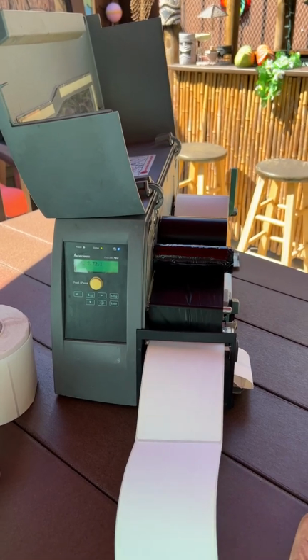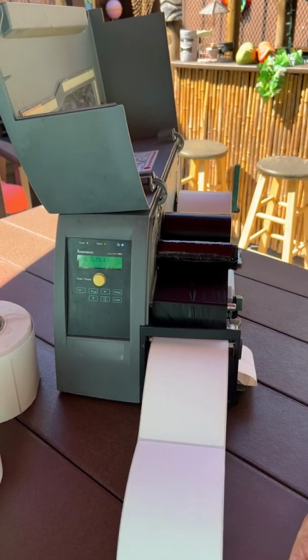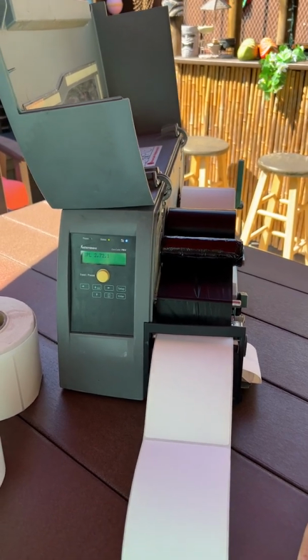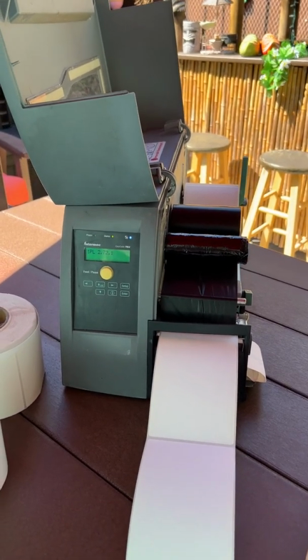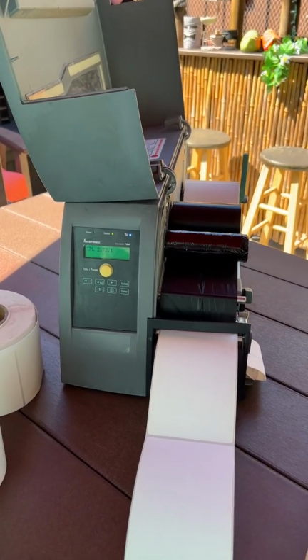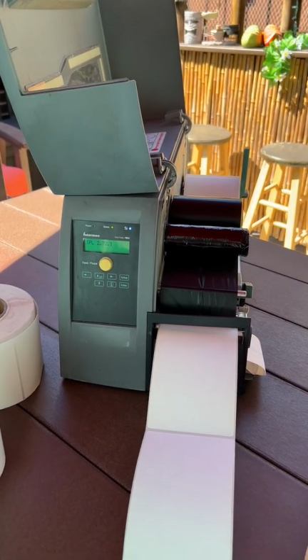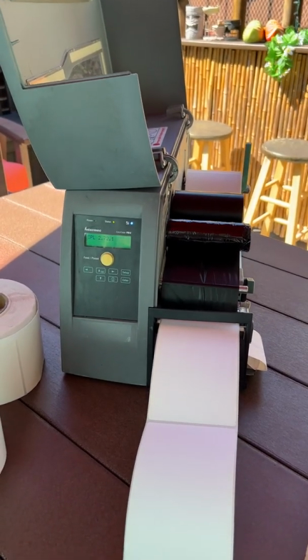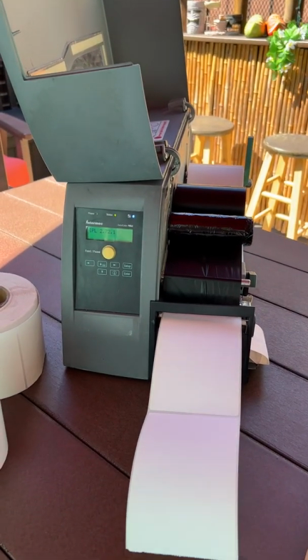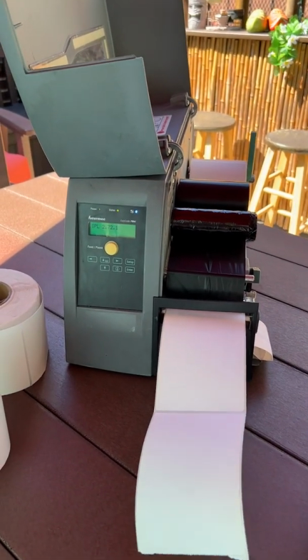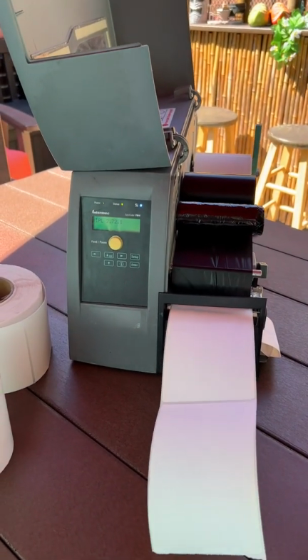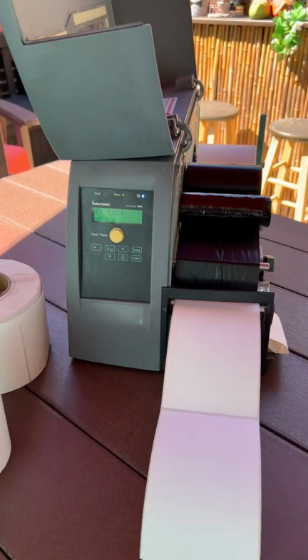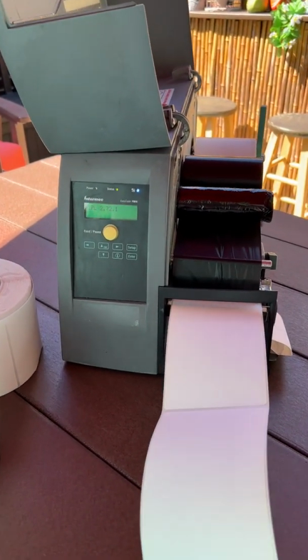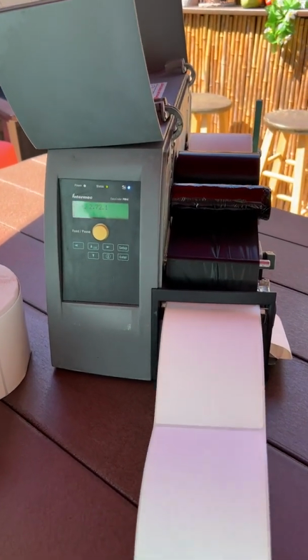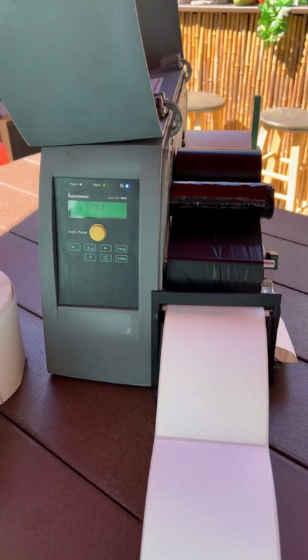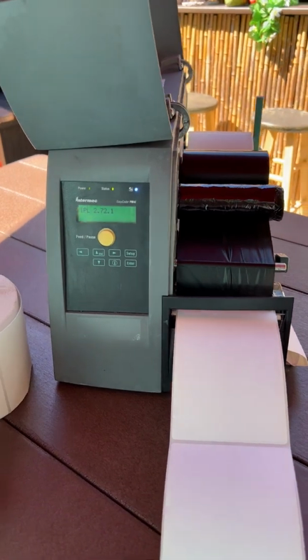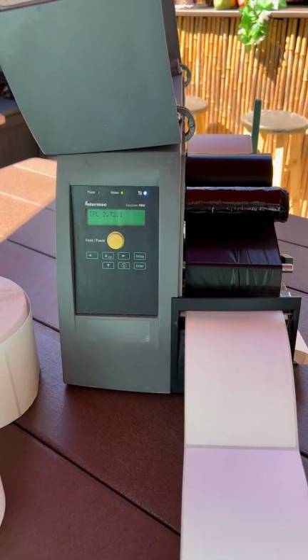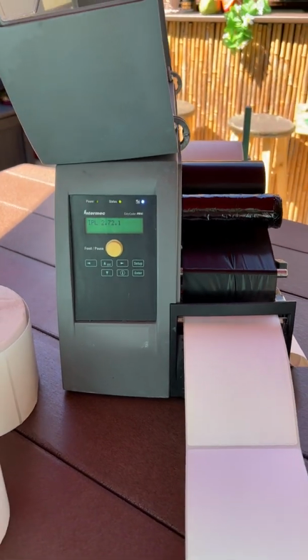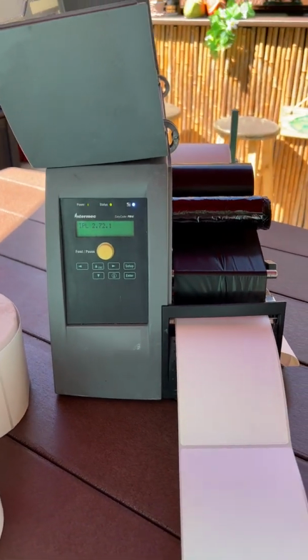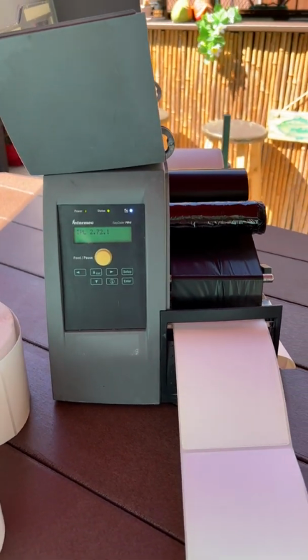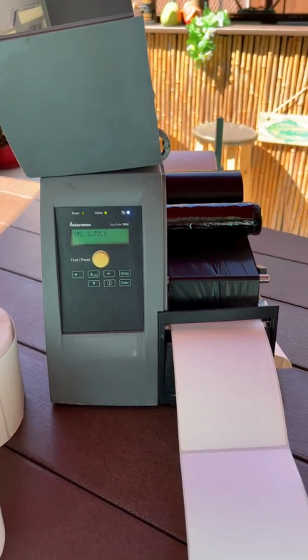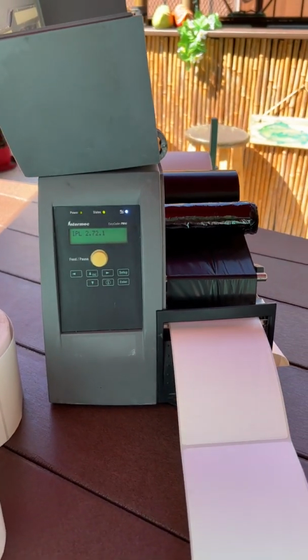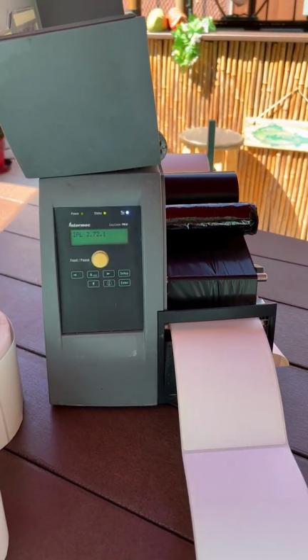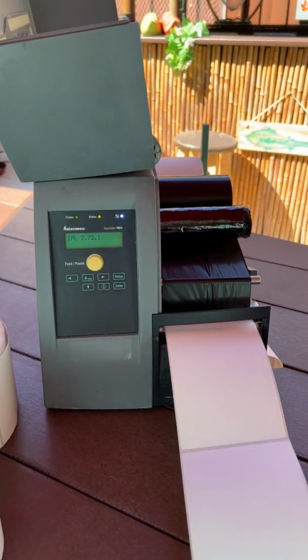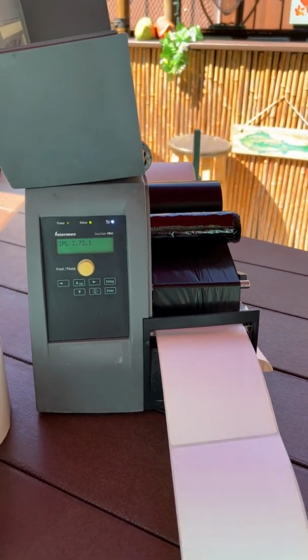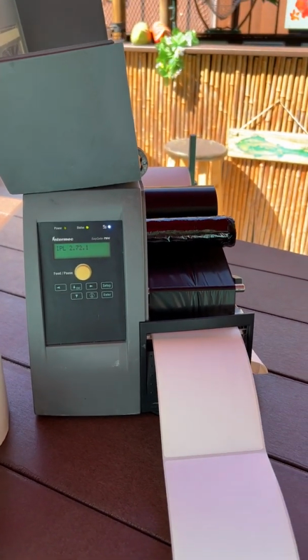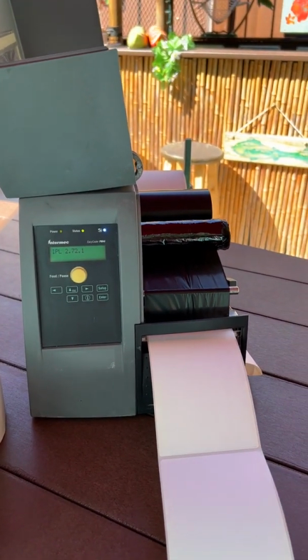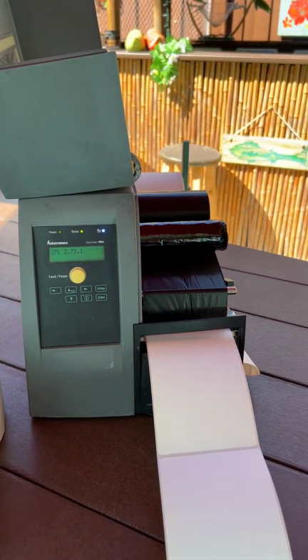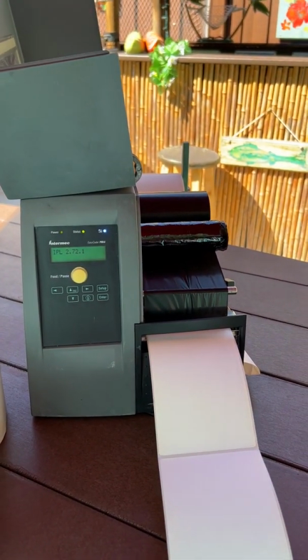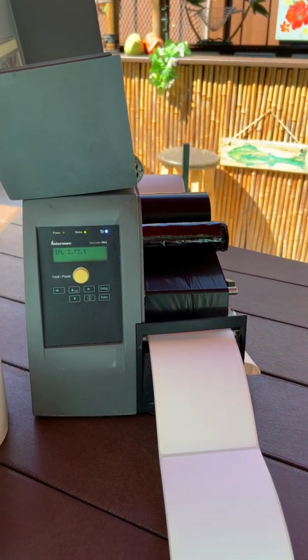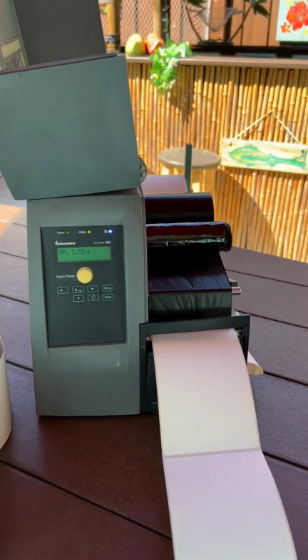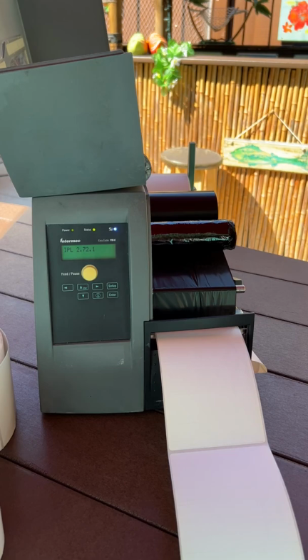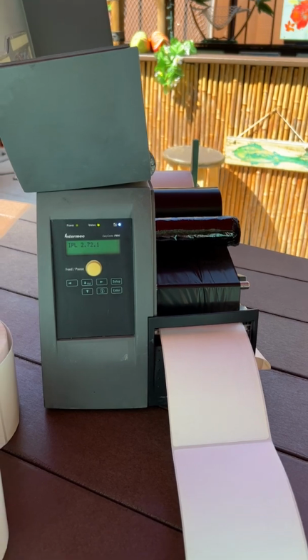Hello and welcome to the Tiki Printer Bar. Today we are looking at a PM4i. I'm going to show you how to reset the memory and how to factory default the printer.